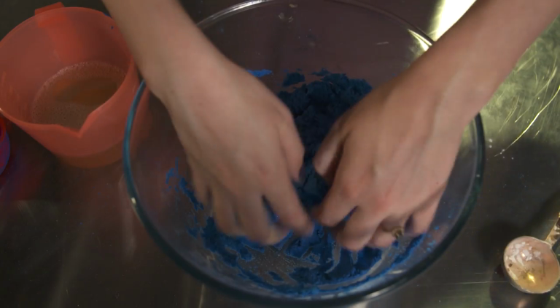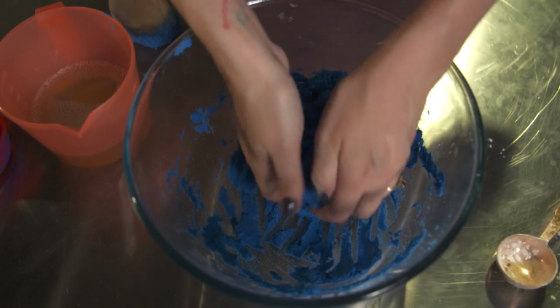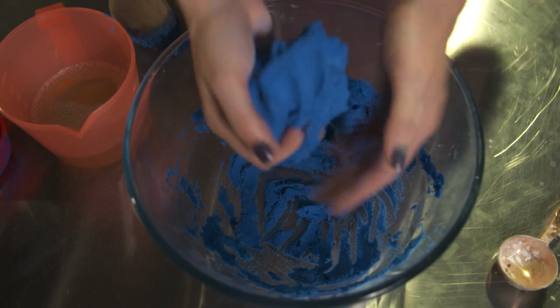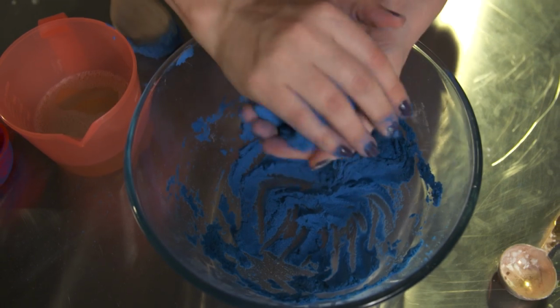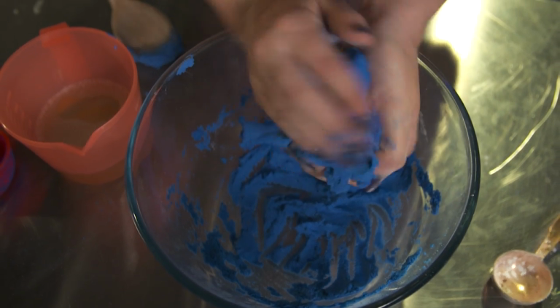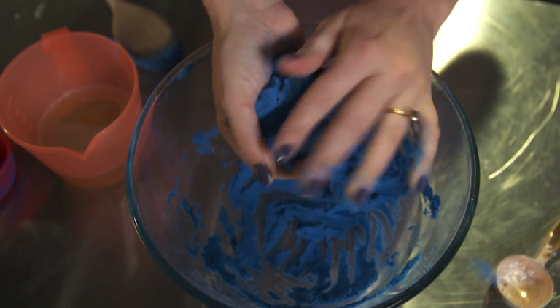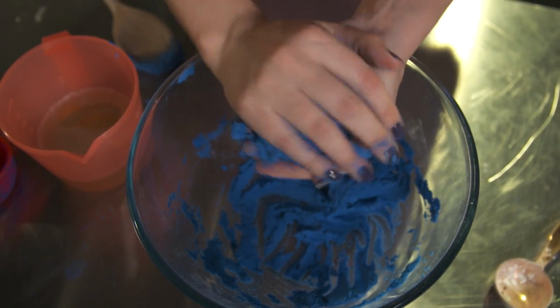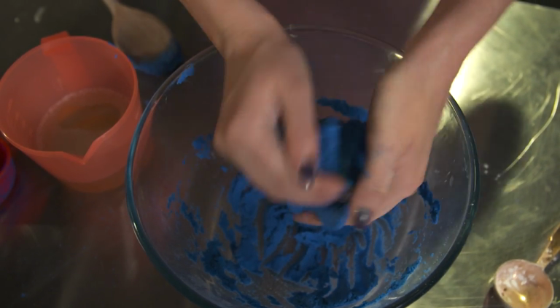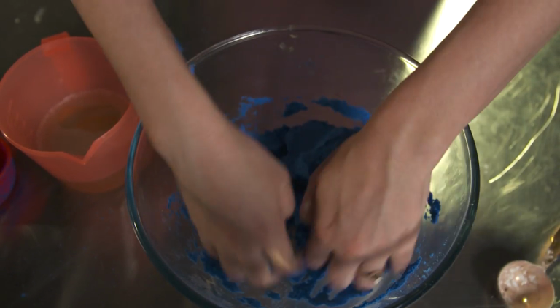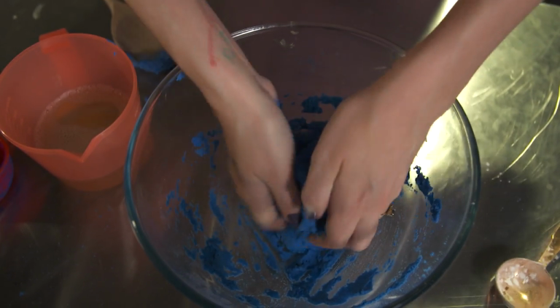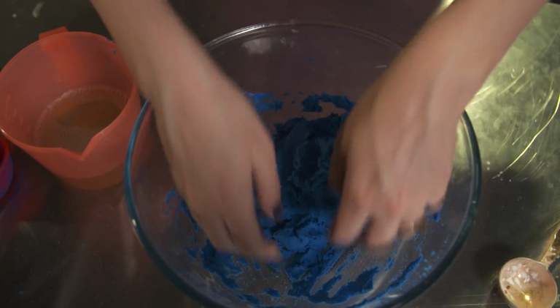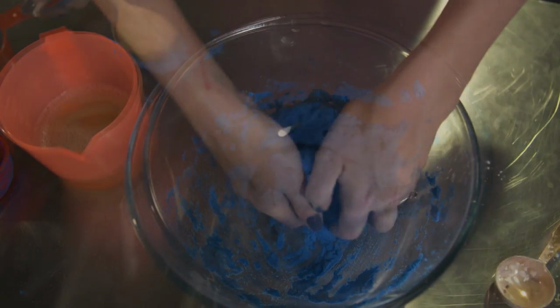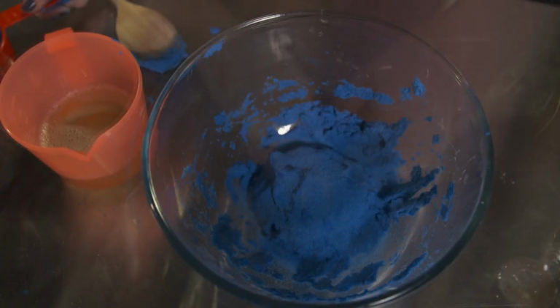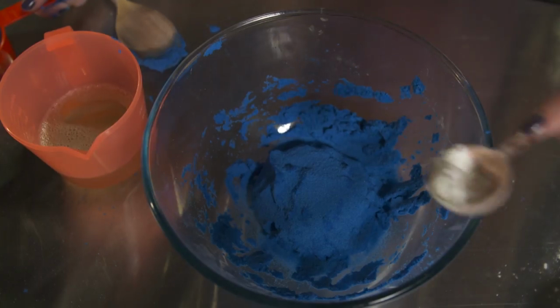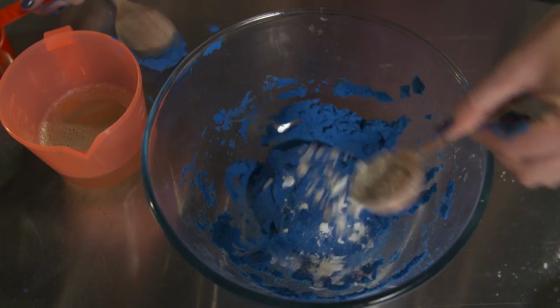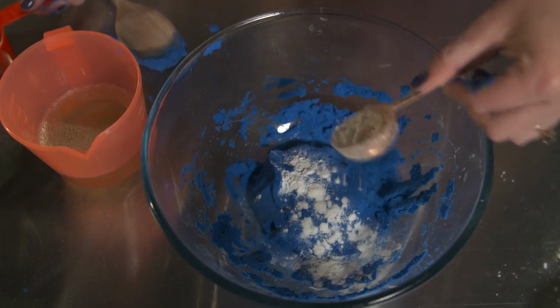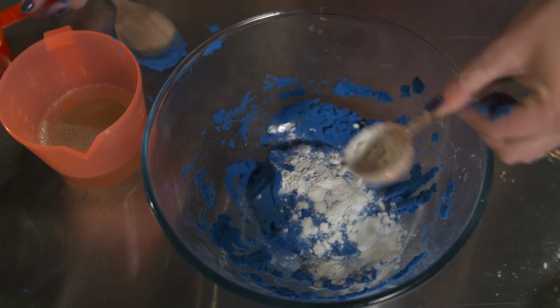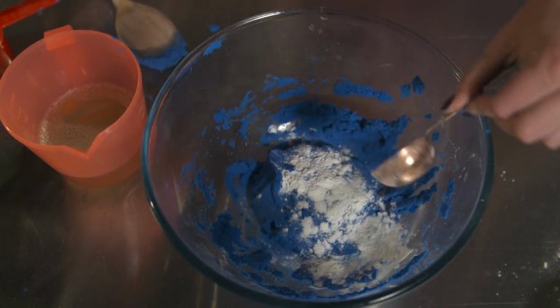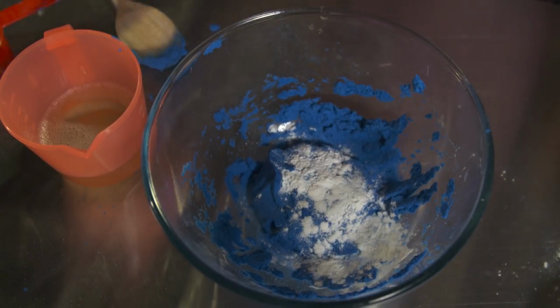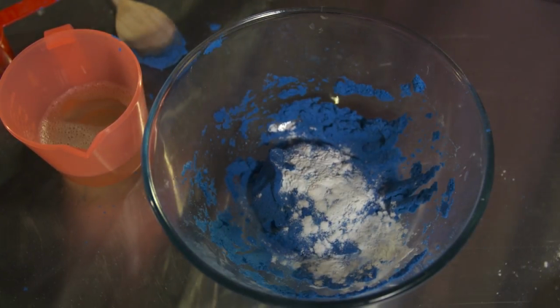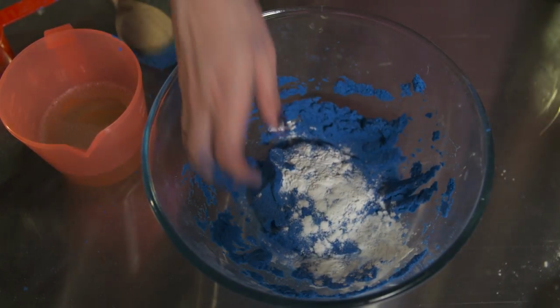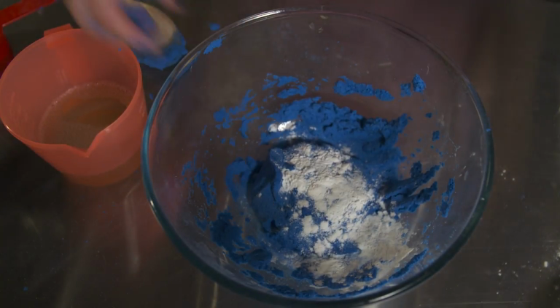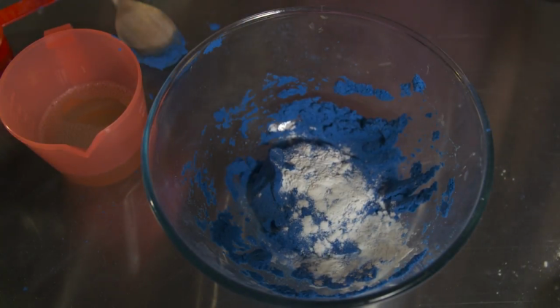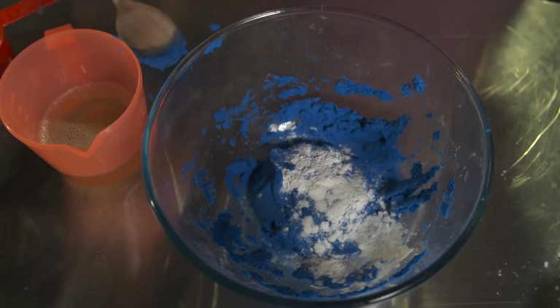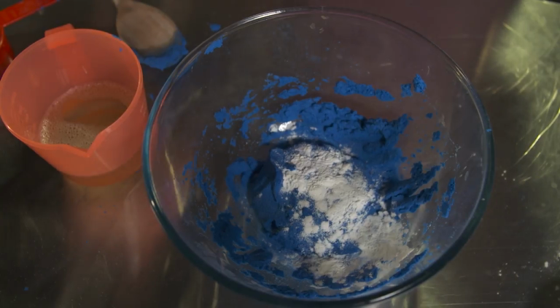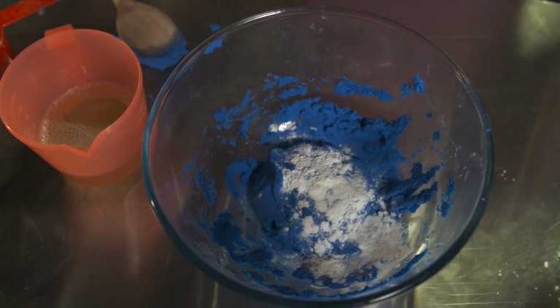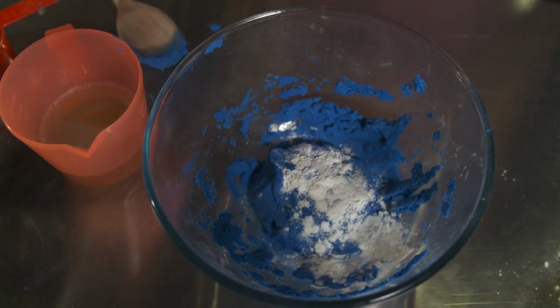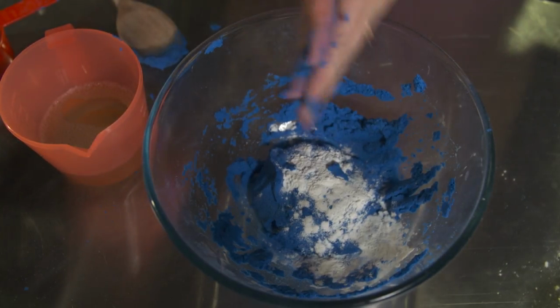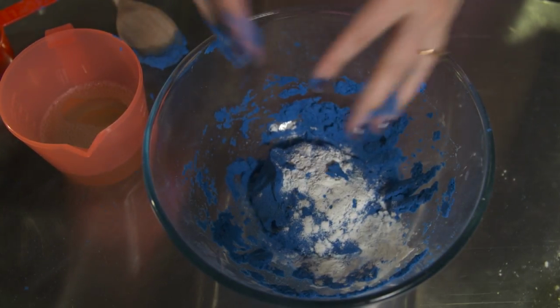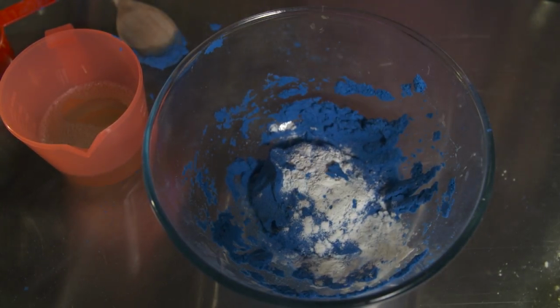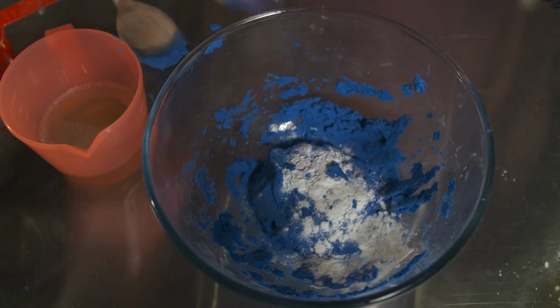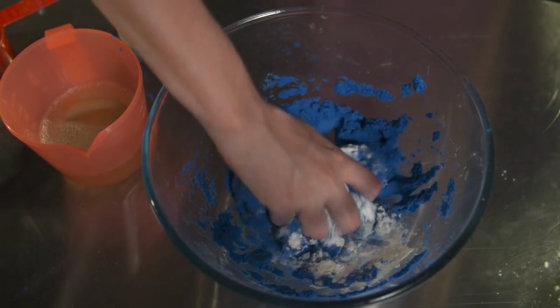Then knead with your hands until it stays in the shapes that you are moulding it into. You won't need to use all your soapy water mixture, but if you have added too much and your sand's not forming into shapes, then add a little bit more sand and corn flour and mix through.